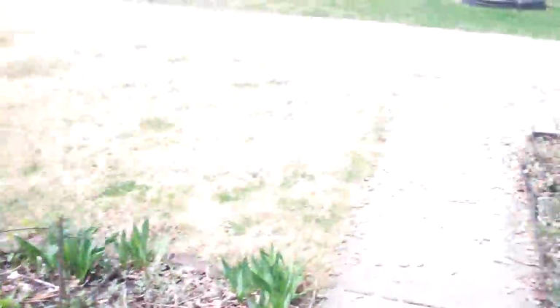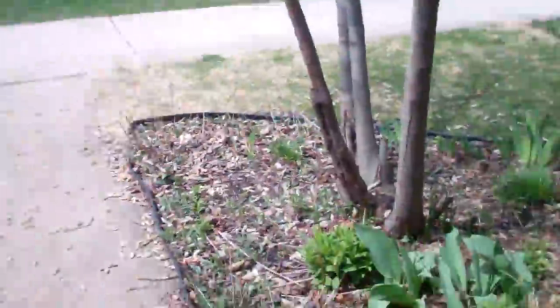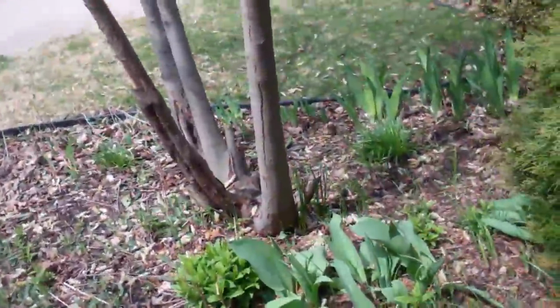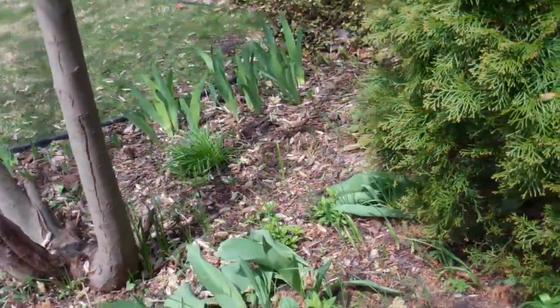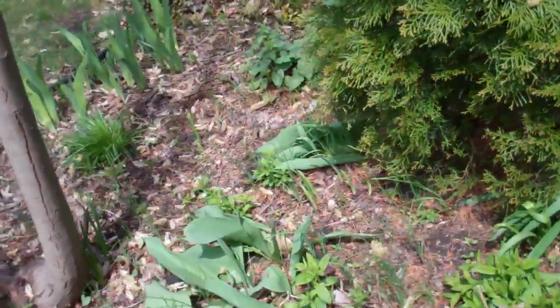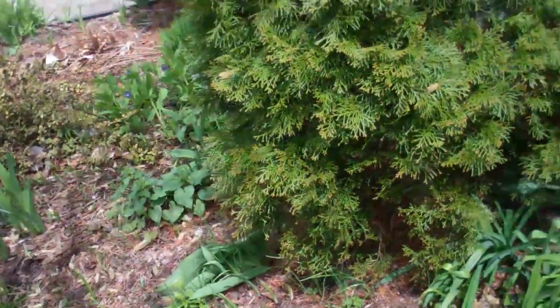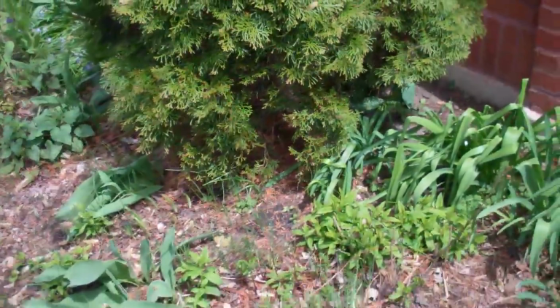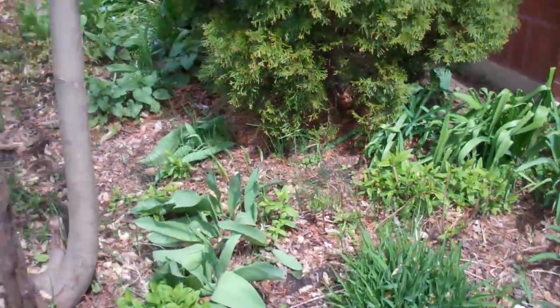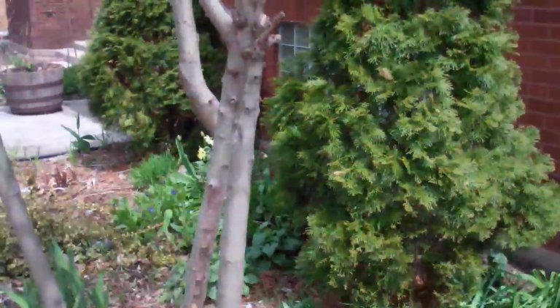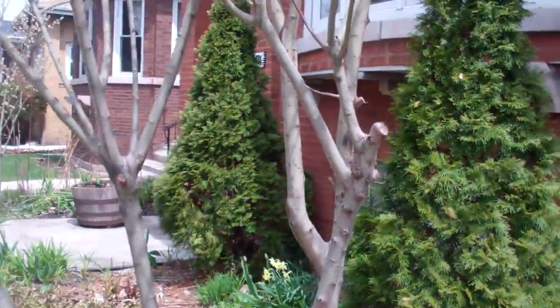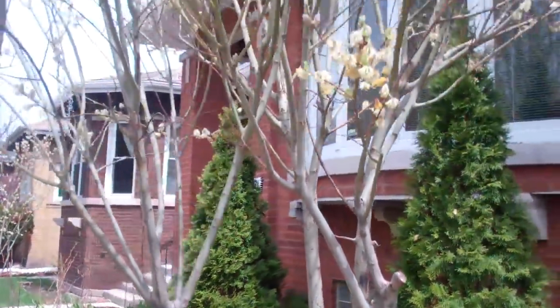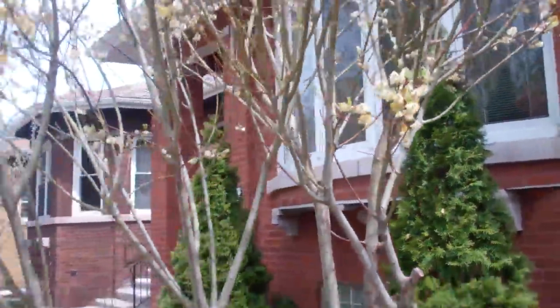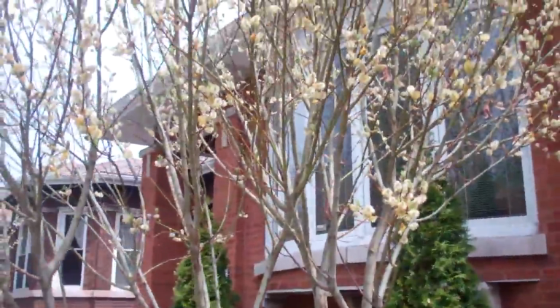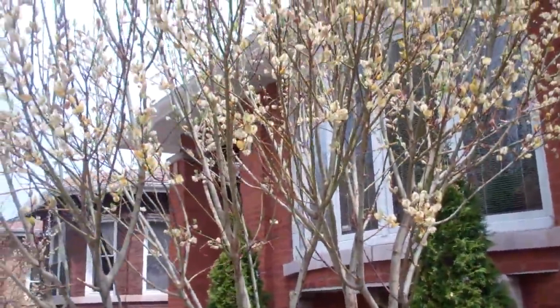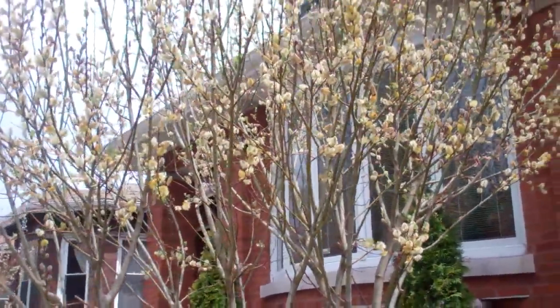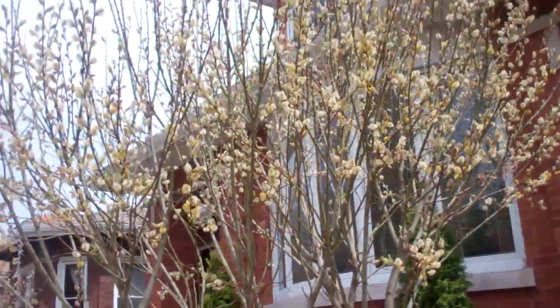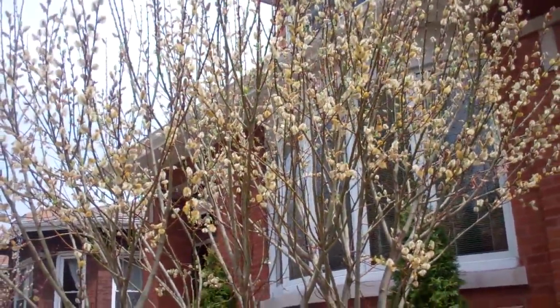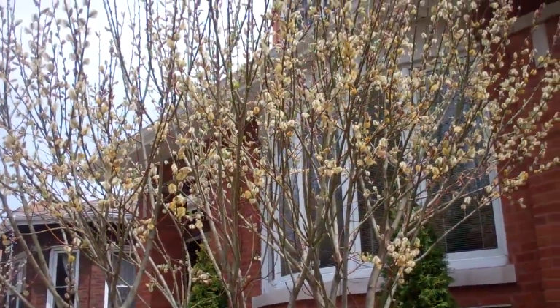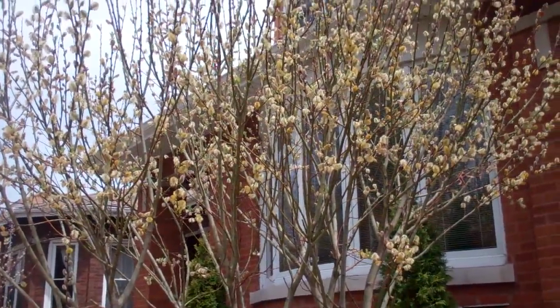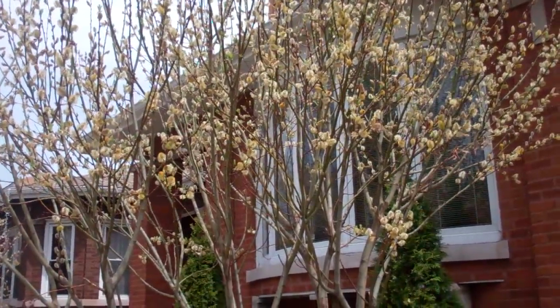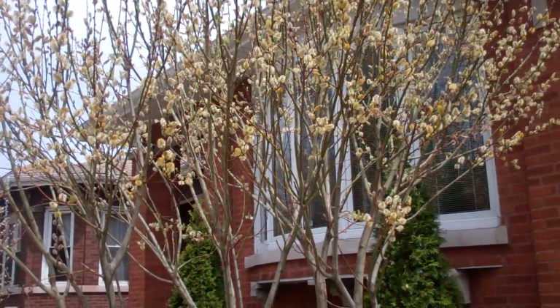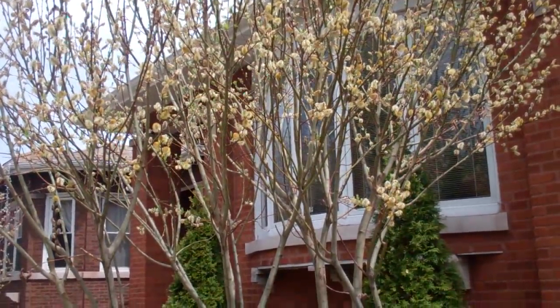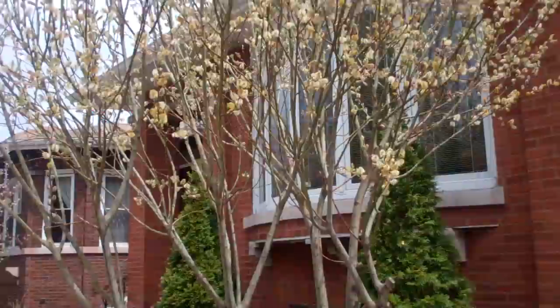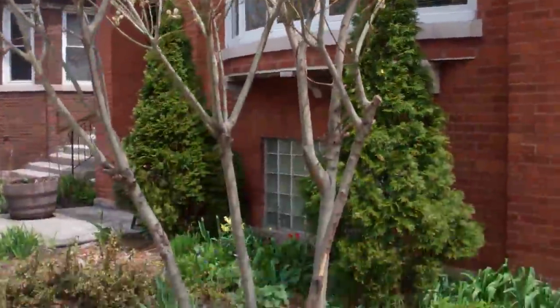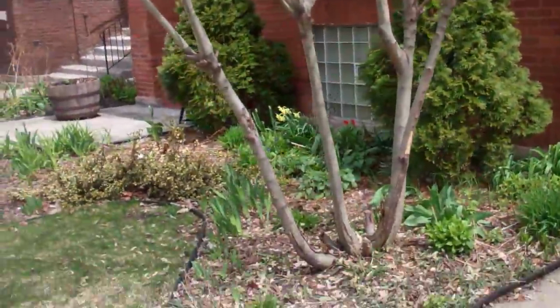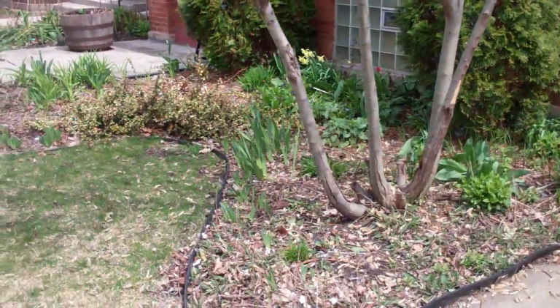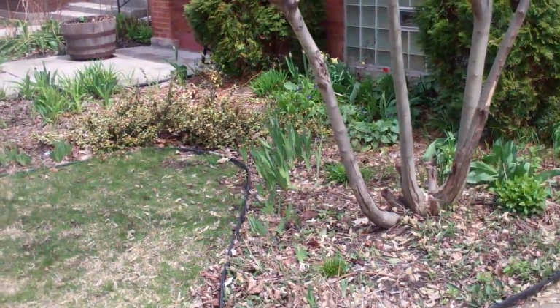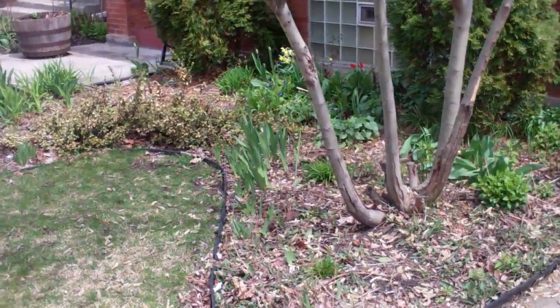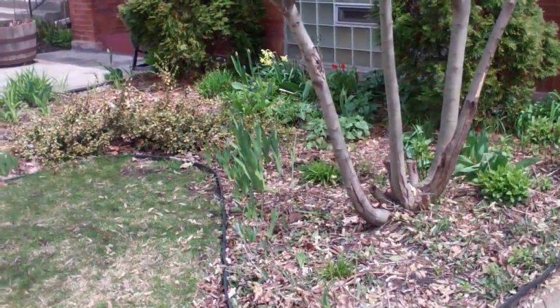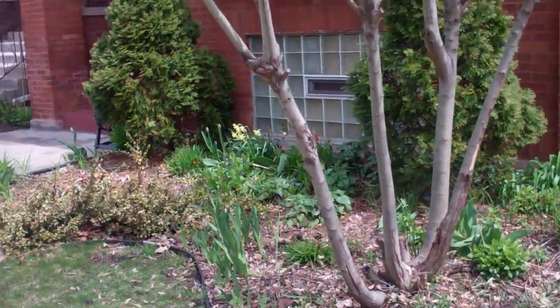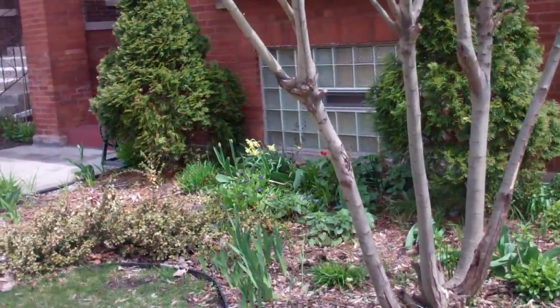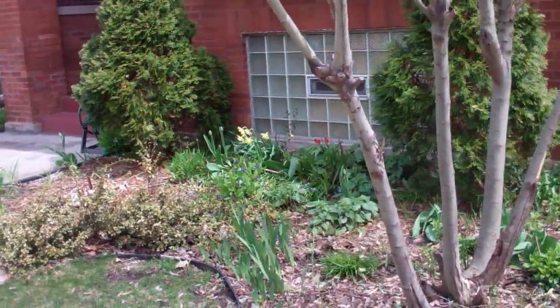The pussy willow tree has gone through its pollination period and it's starting to drop the catkins — it was really wonderful. As you can see, the front yard doesn't have a lot happening quite yet.